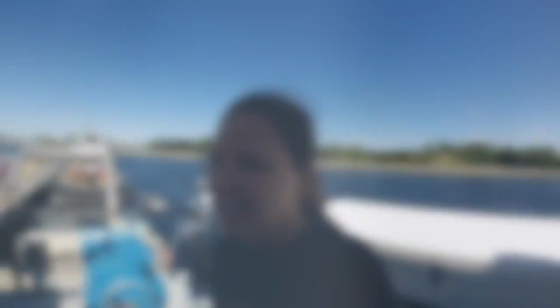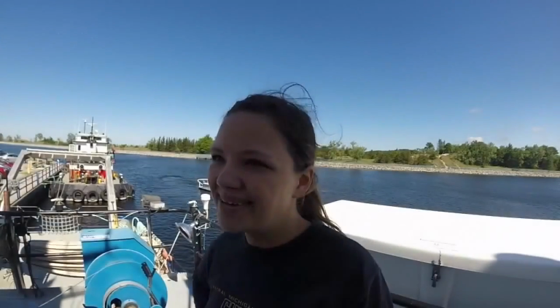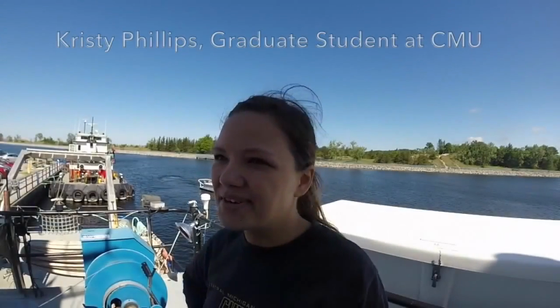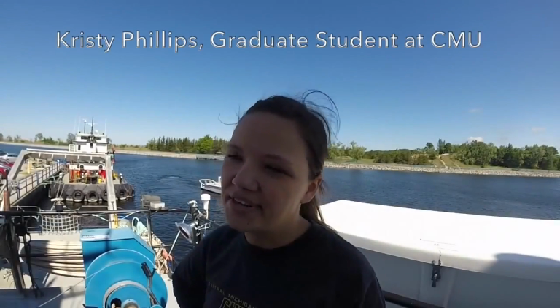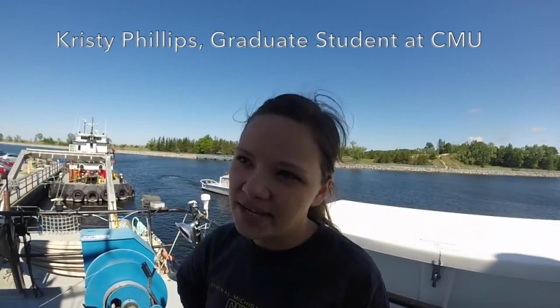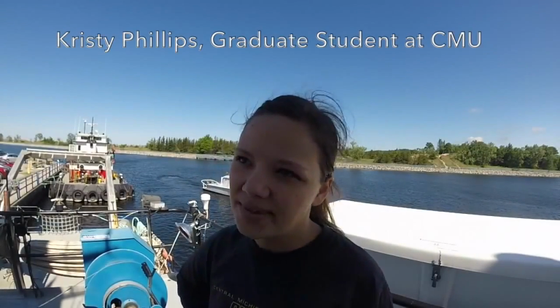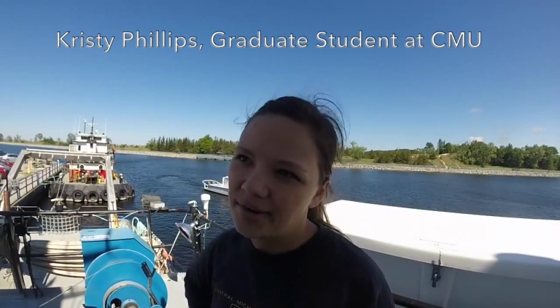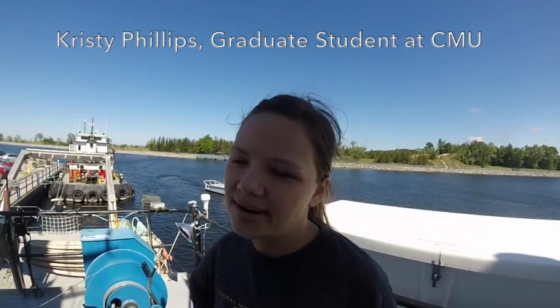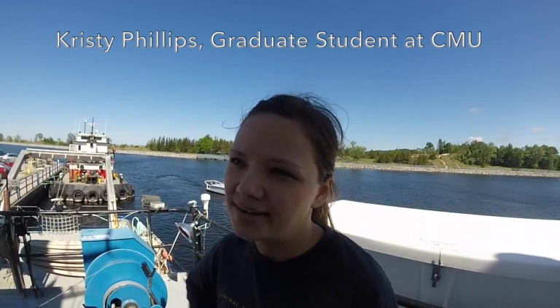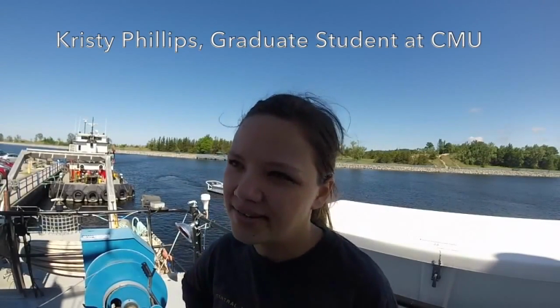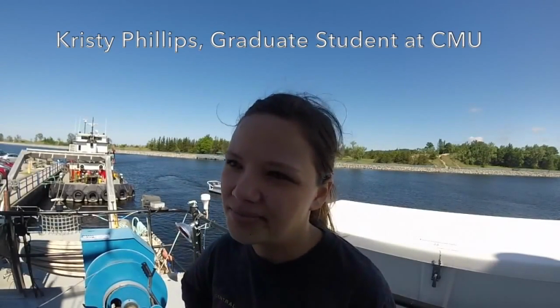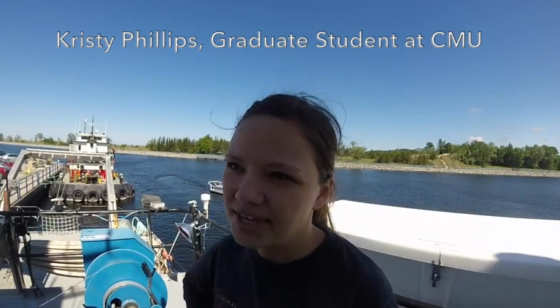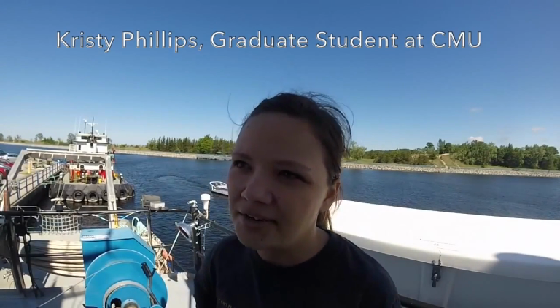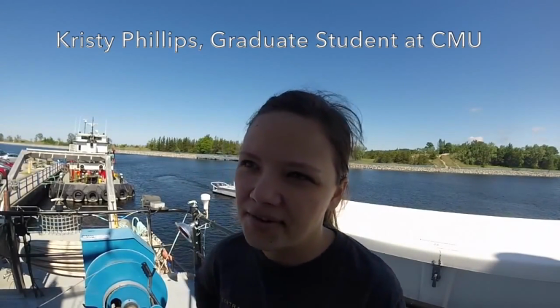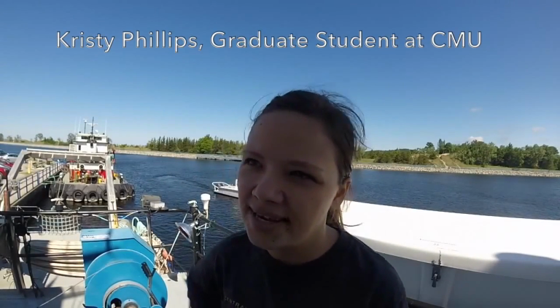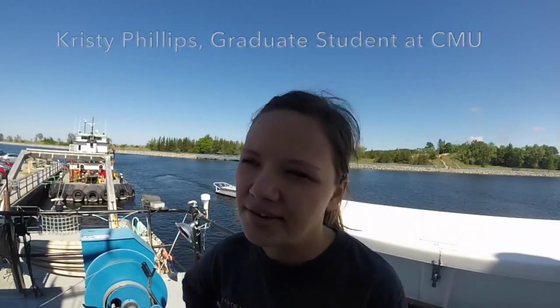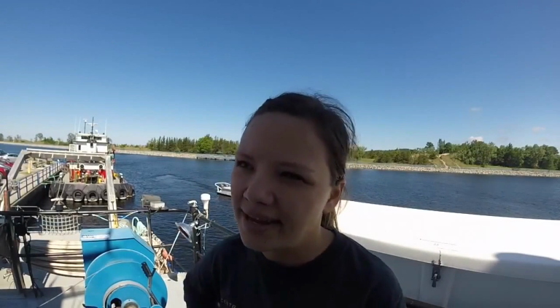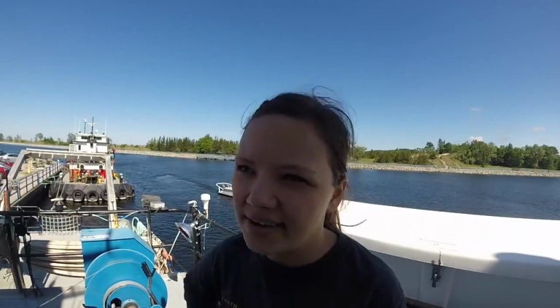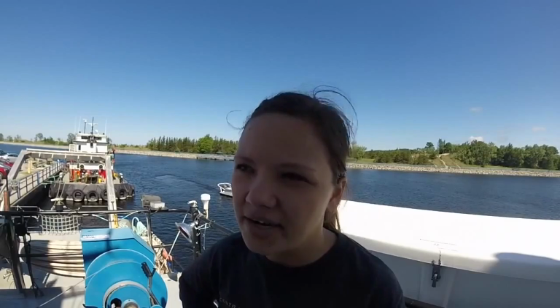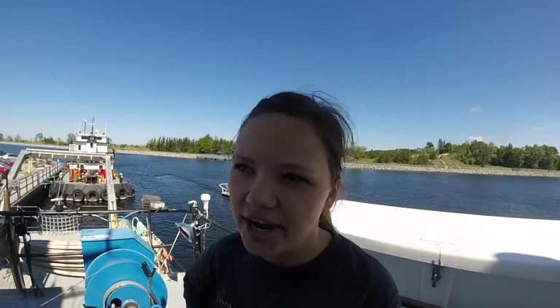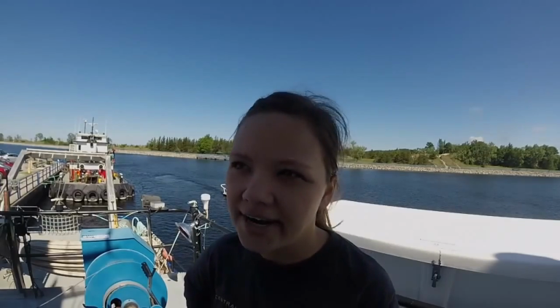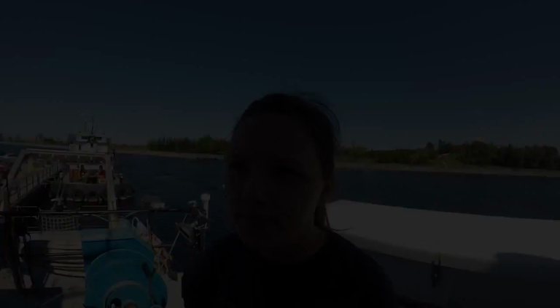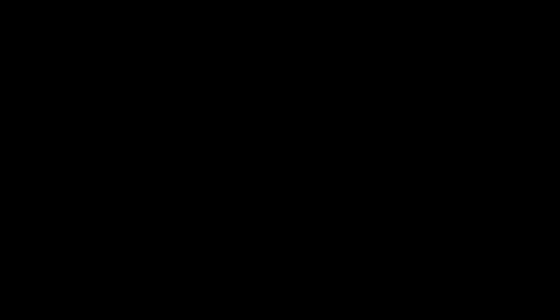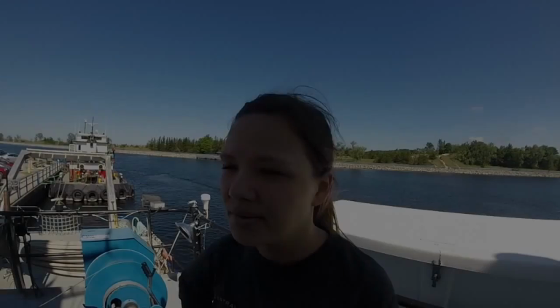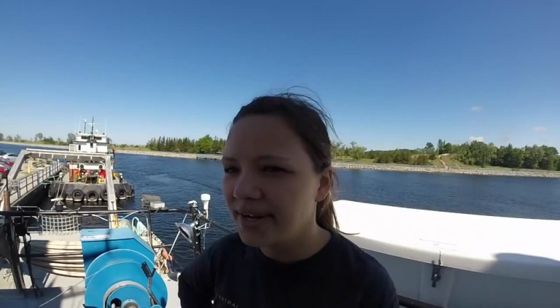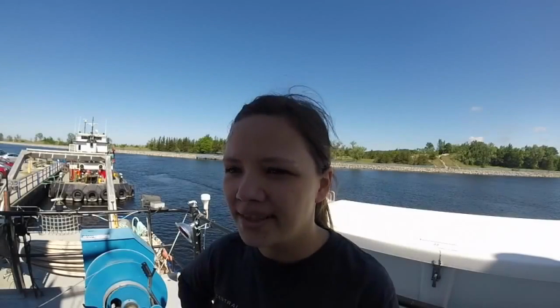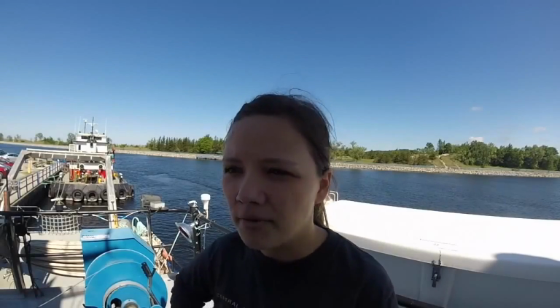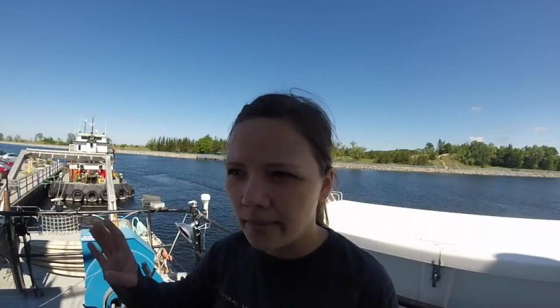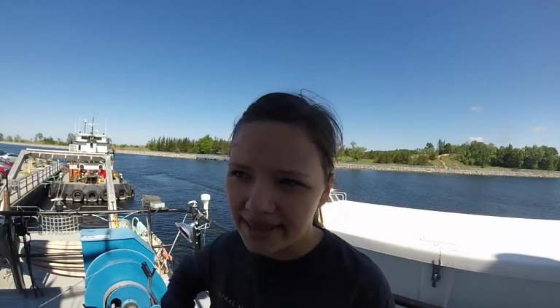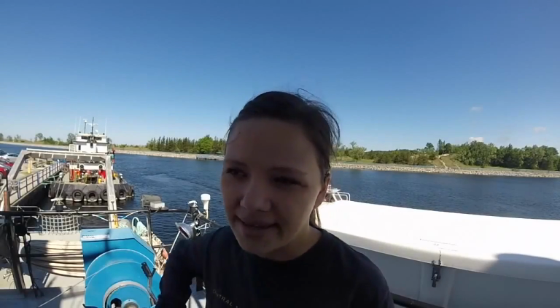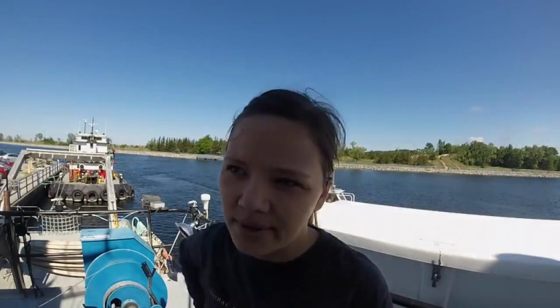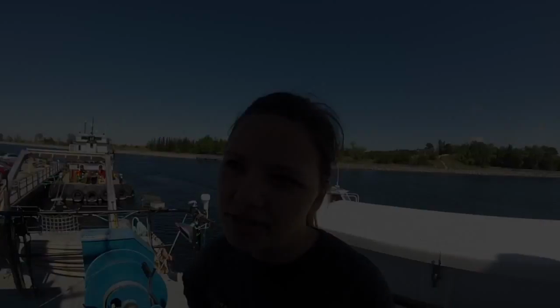My name is Christy Phillips. I work under Central Michigan University under my advisor, William Carey. We're looking at the overall plankton assemblage.